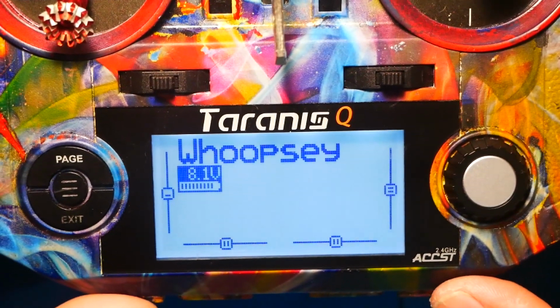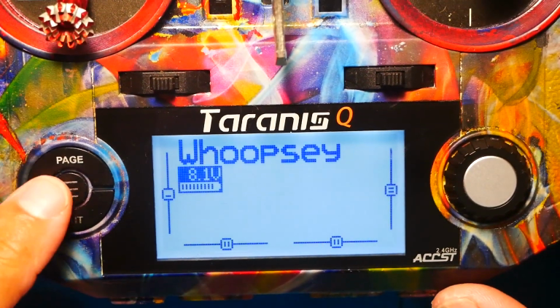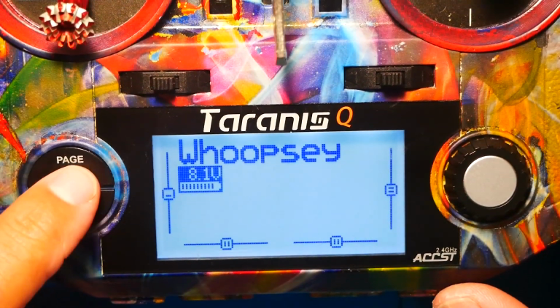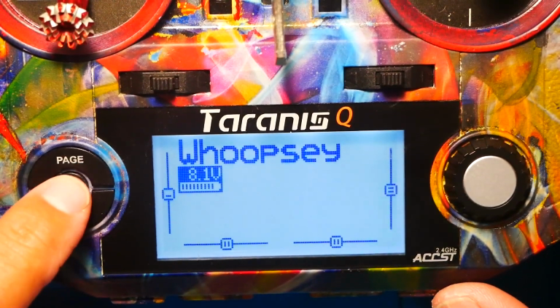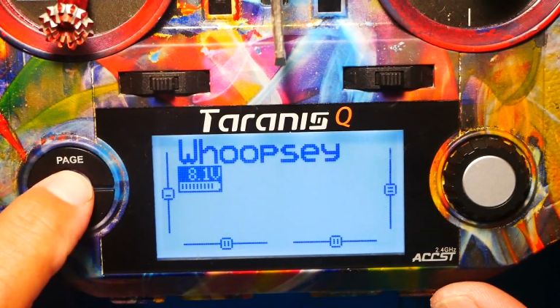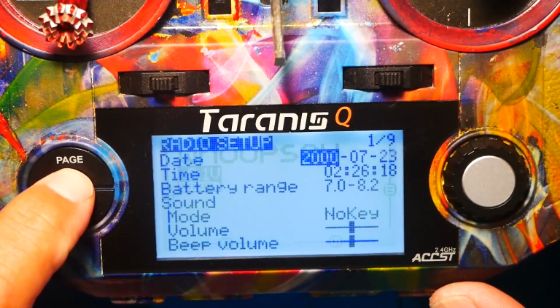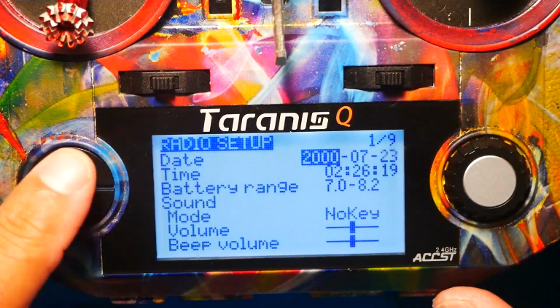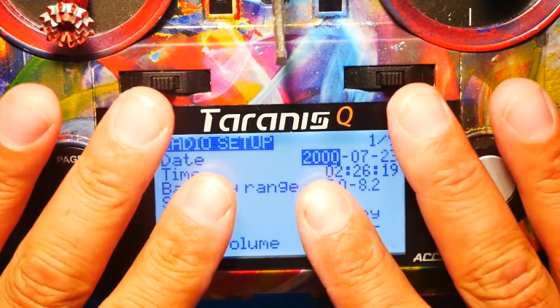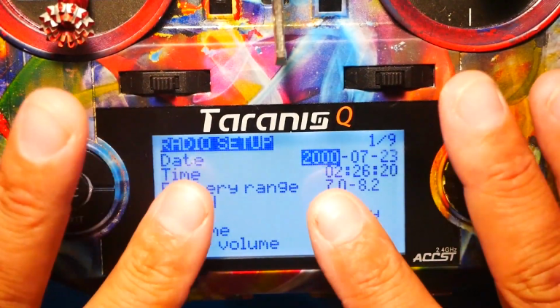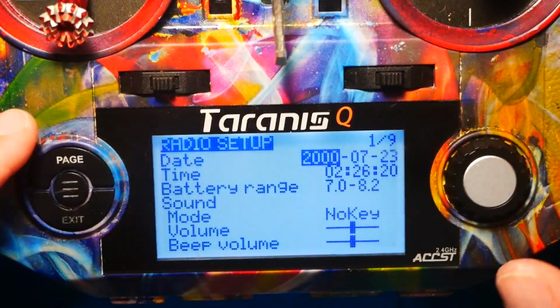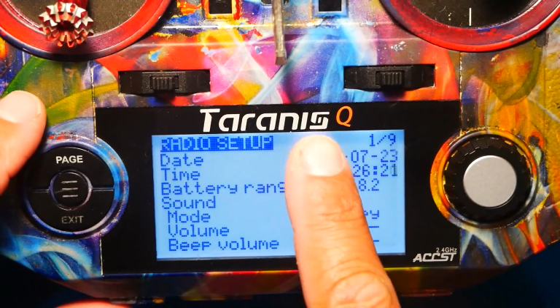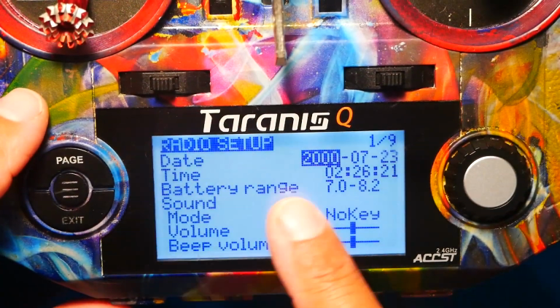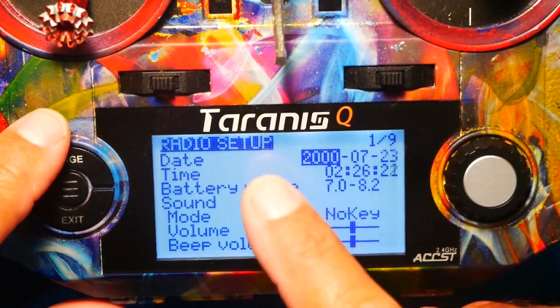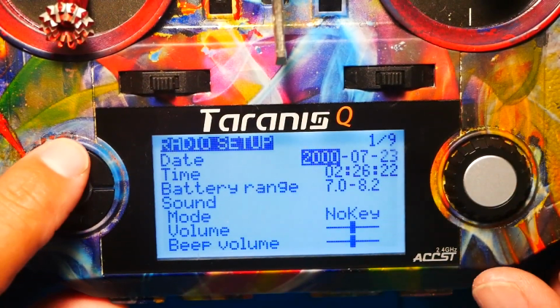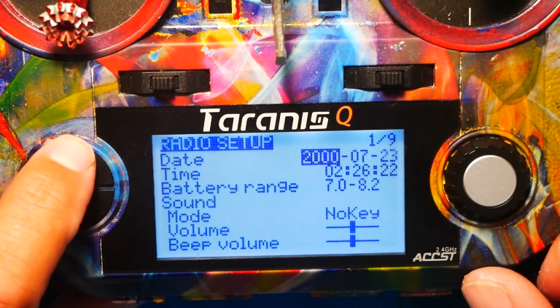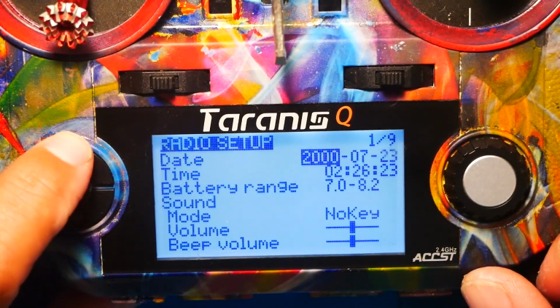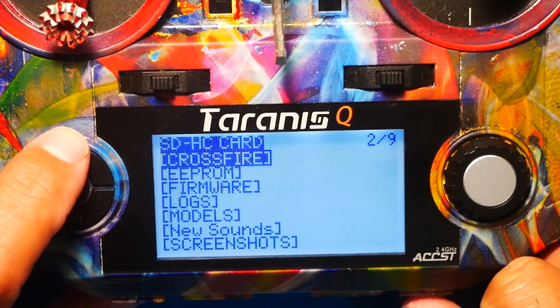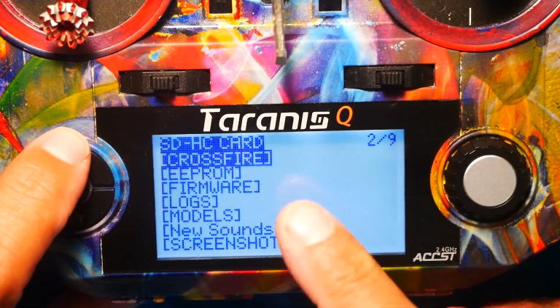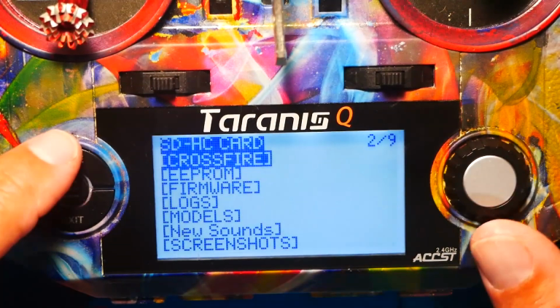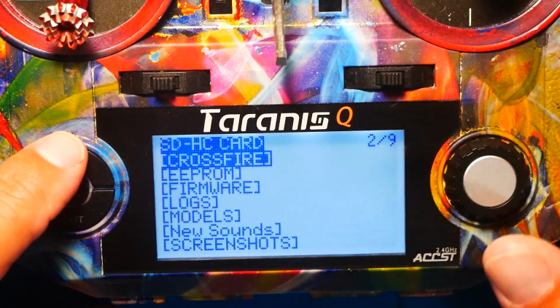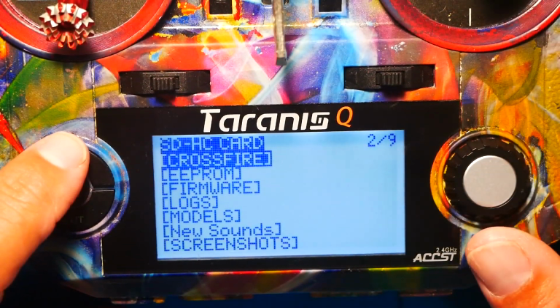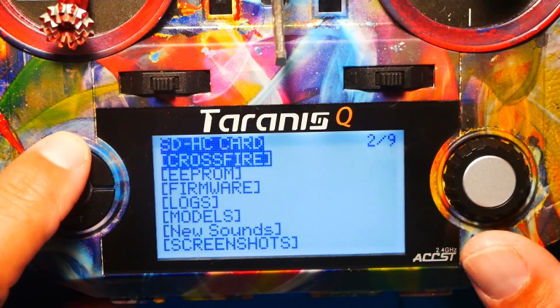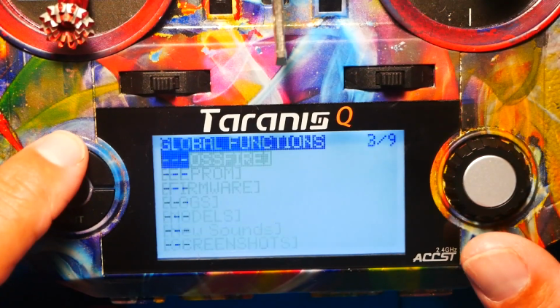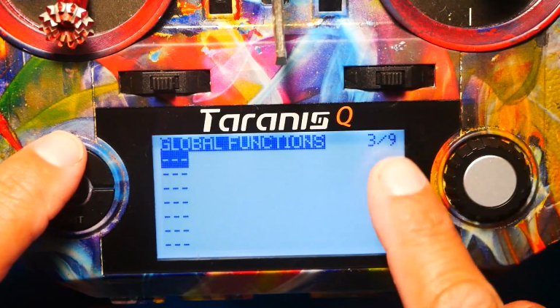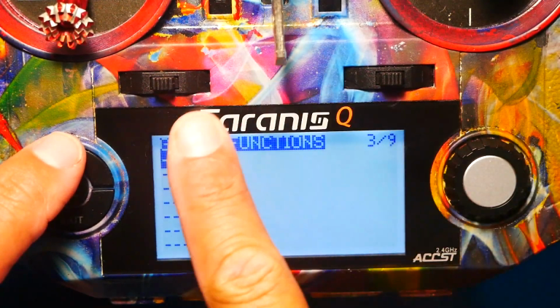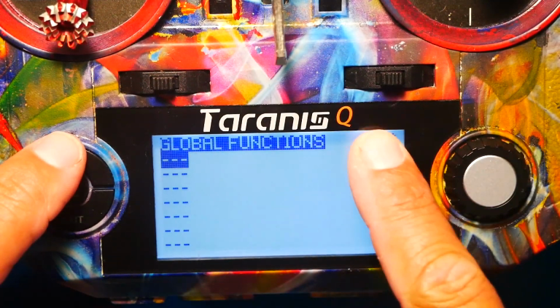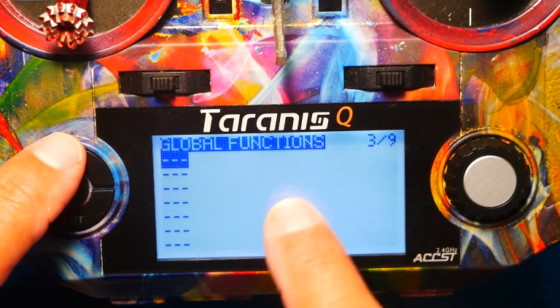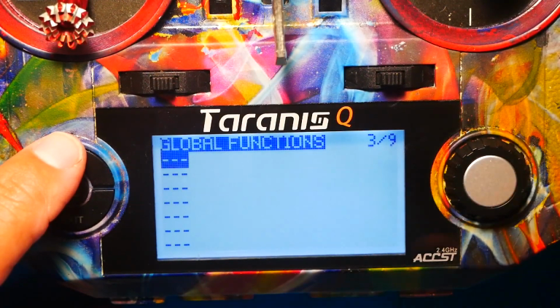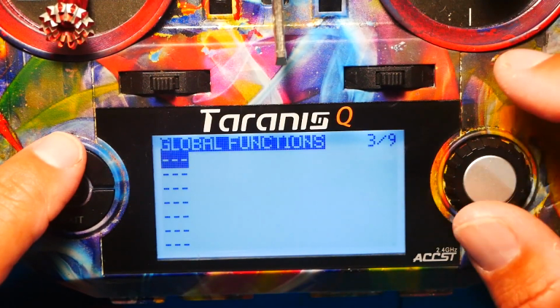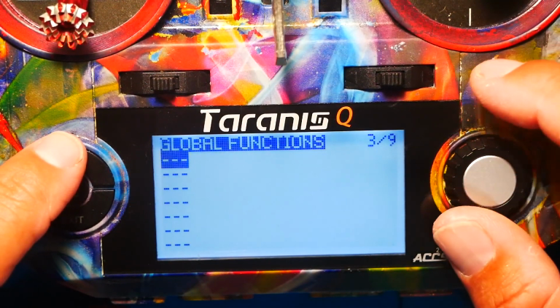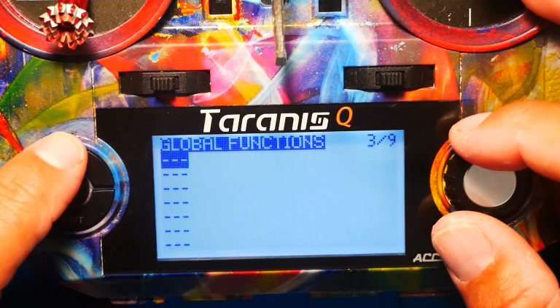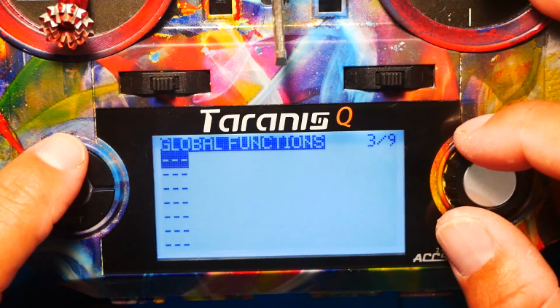Once your Tyrannus is on, you will hold this down until you enter the menu. This is for the radio setup. Go ahead and hit page, then hit page again until you reach global functions. This is where you are going to set this up.